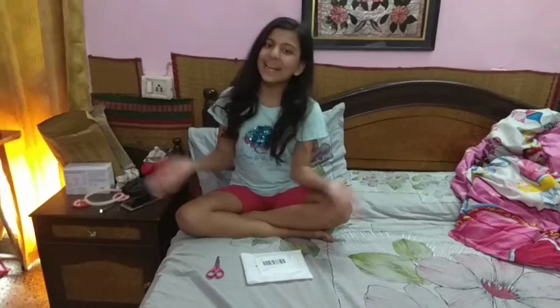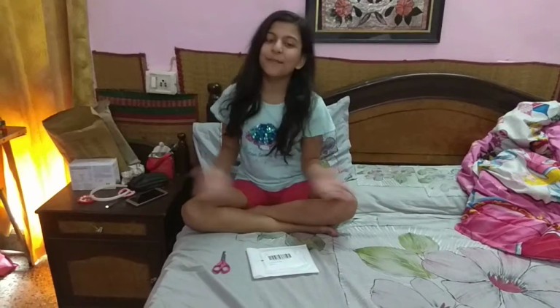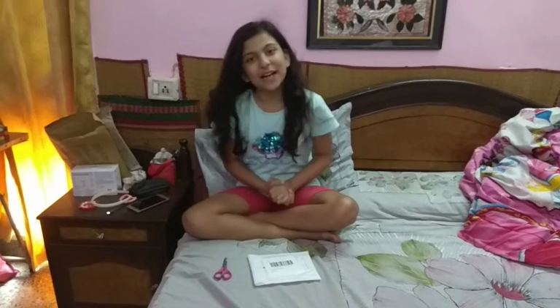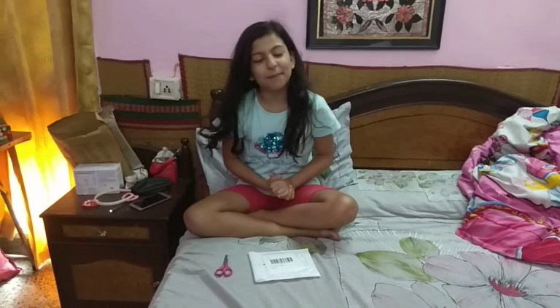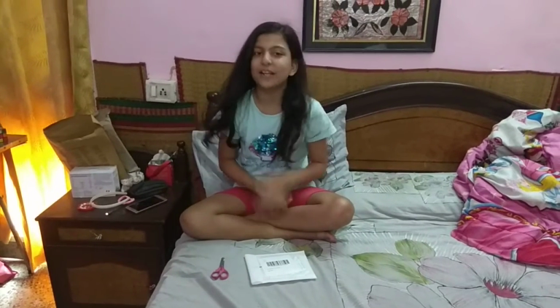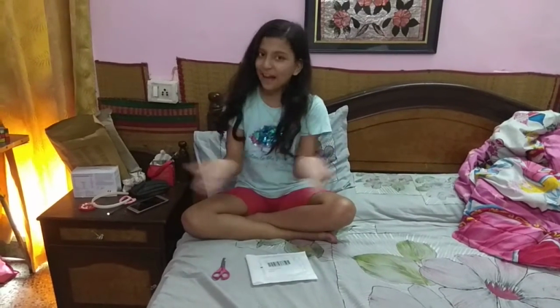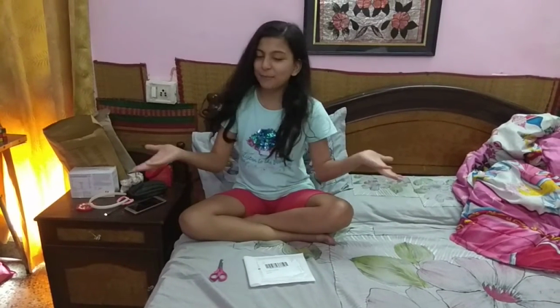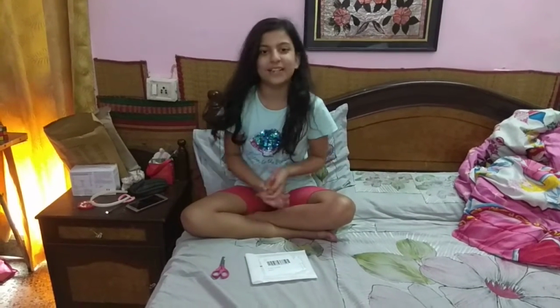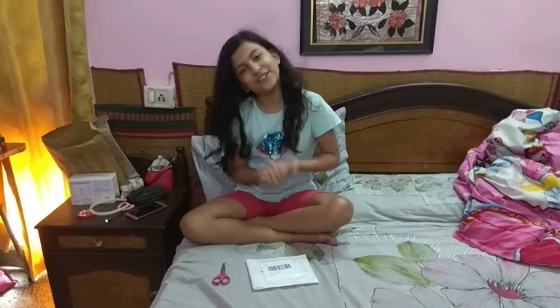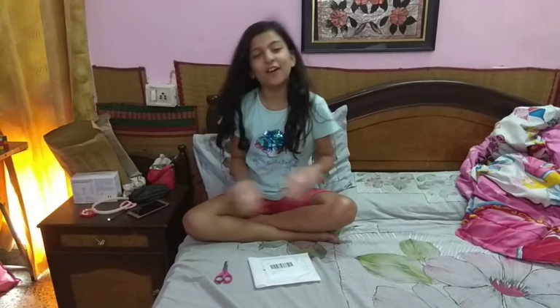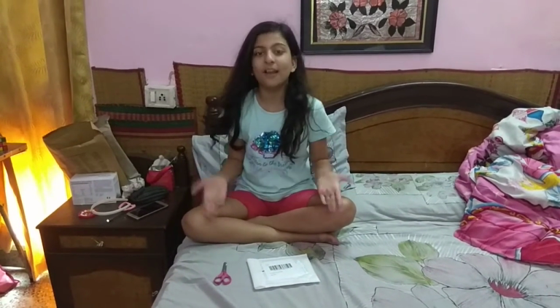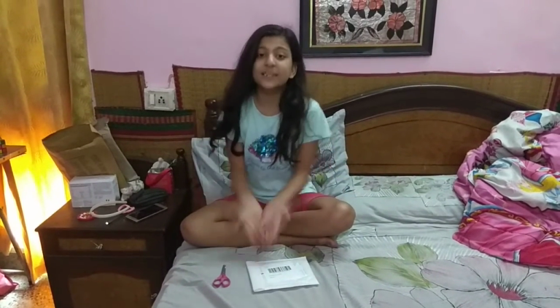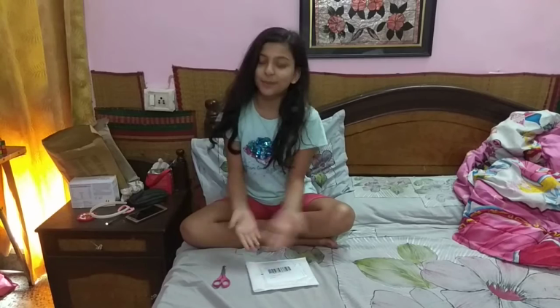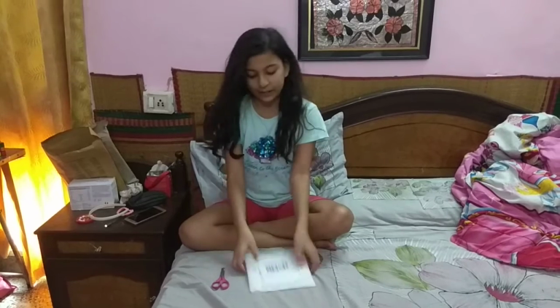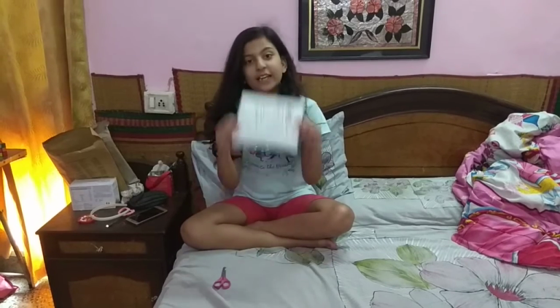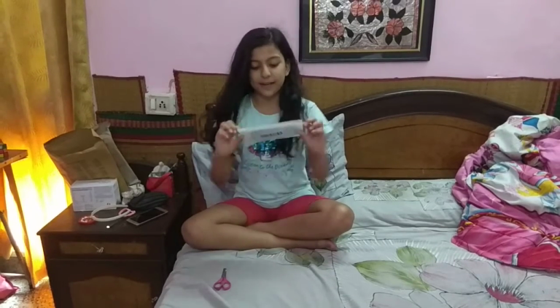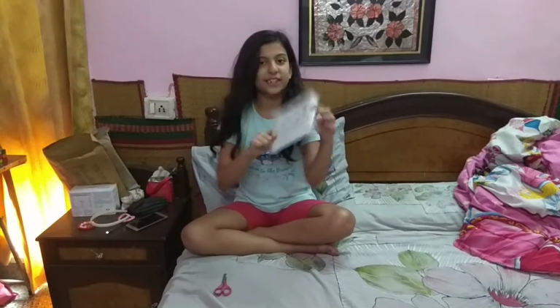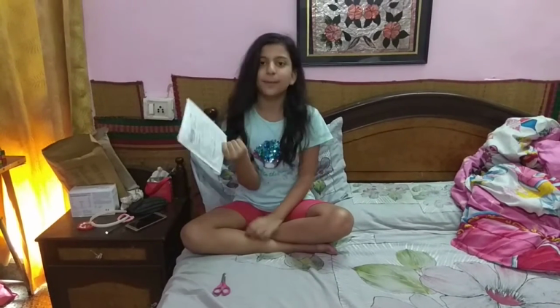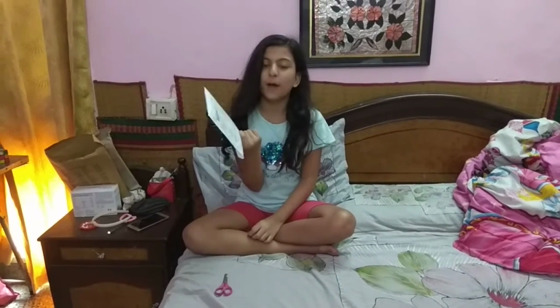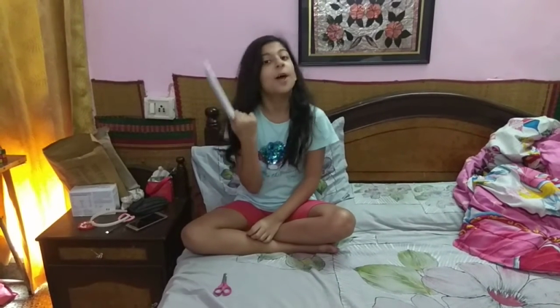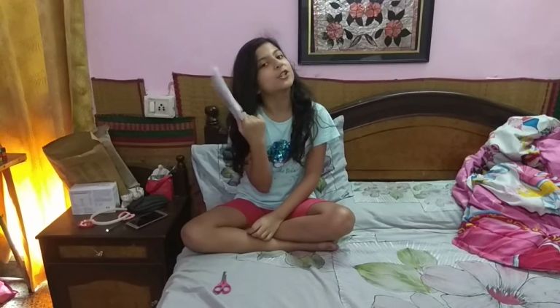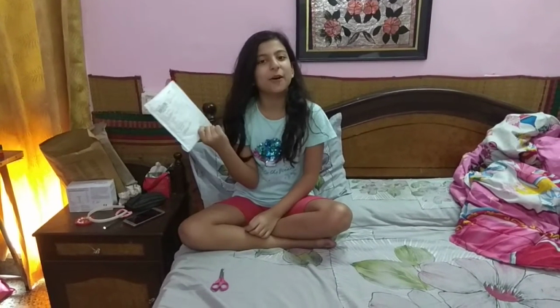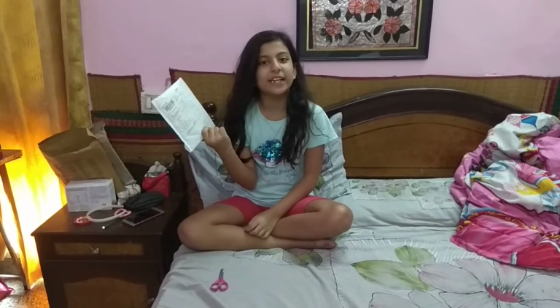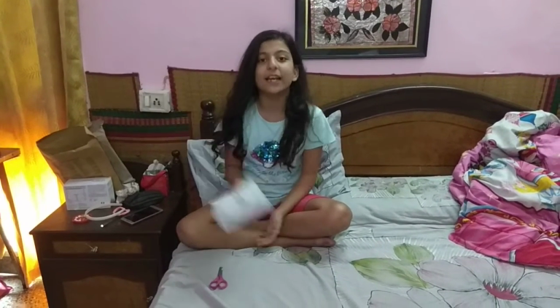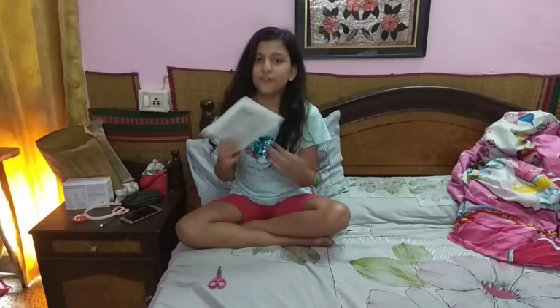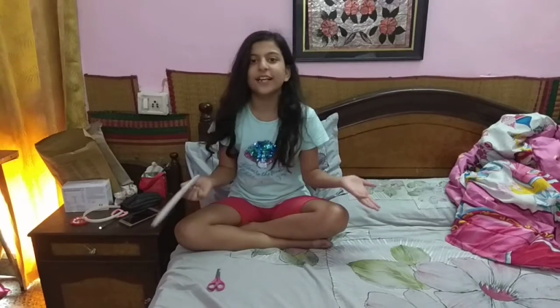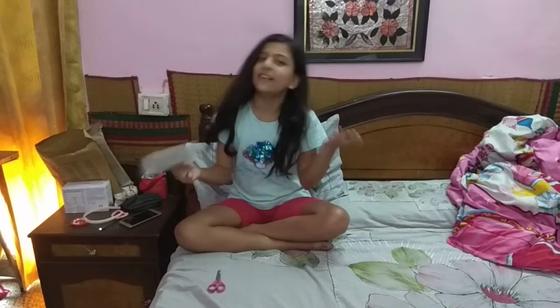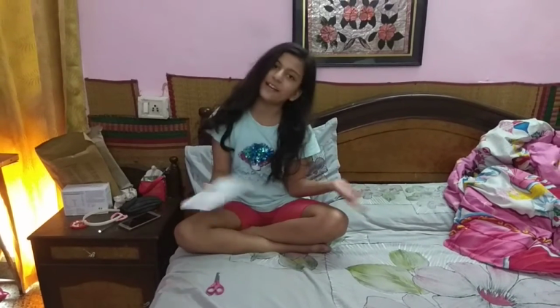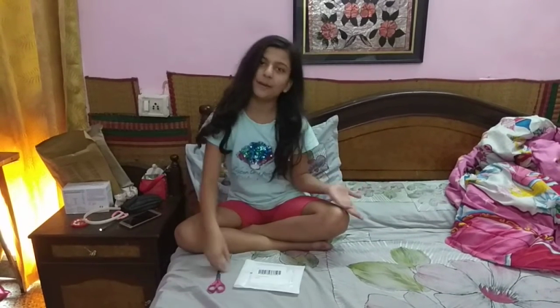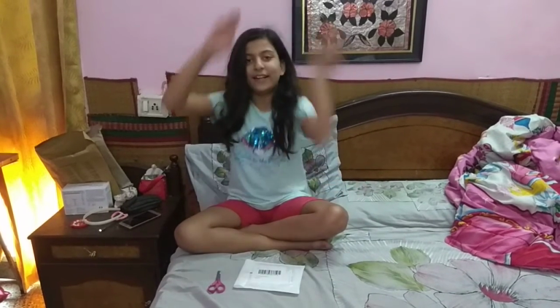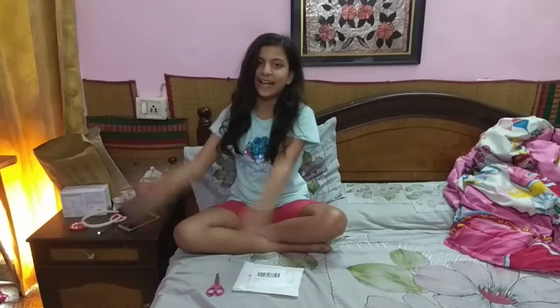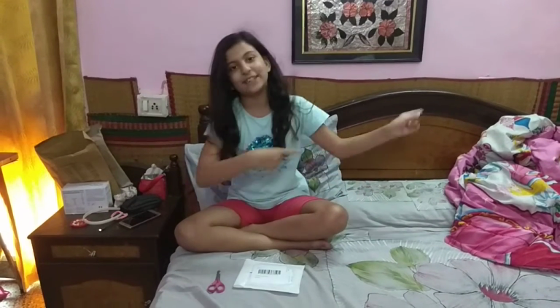Hey guys, welcome back to Rabia Dekui and today I'm going to show you a live machine. I'm going to show you a sheet here and I'm going to show you how to unbox it. So don't forget to like my videos — let's get on to my video. Let's go!